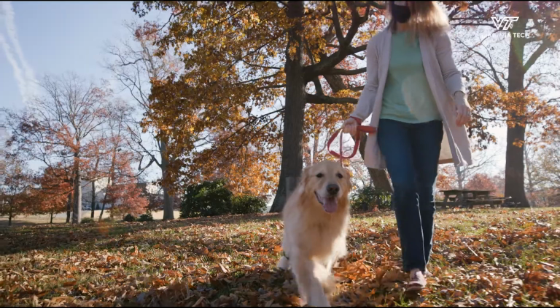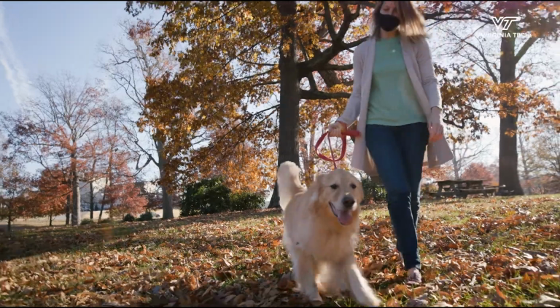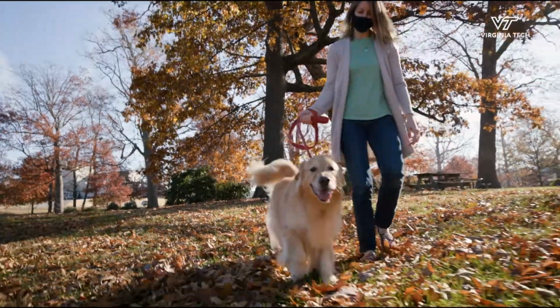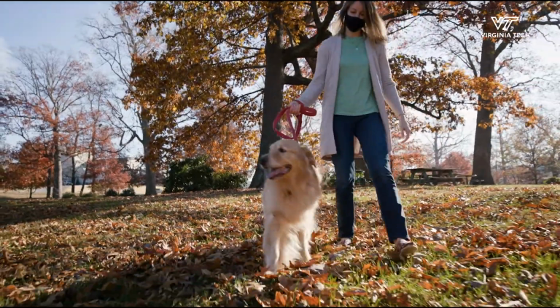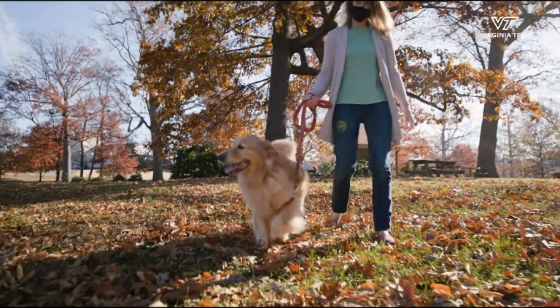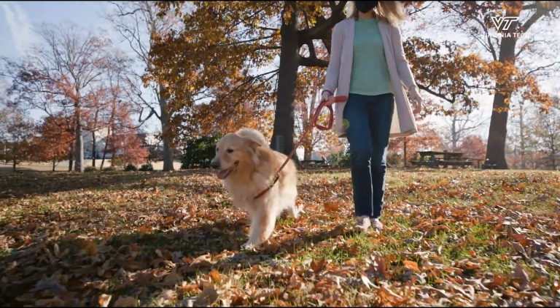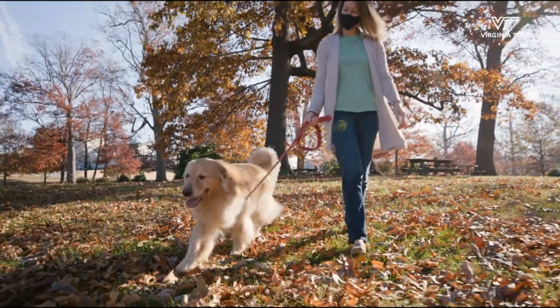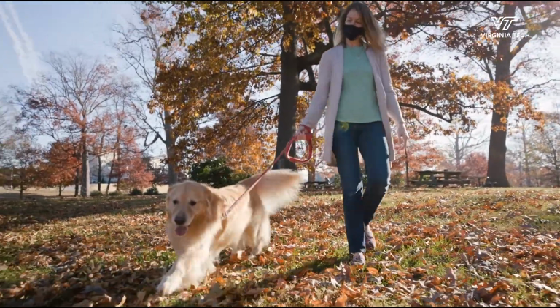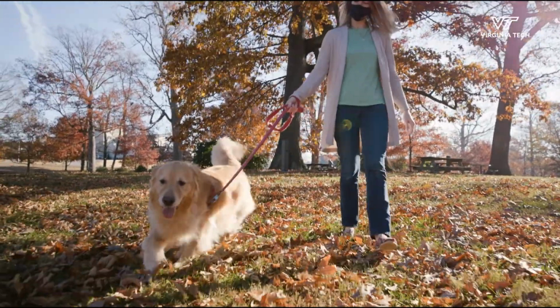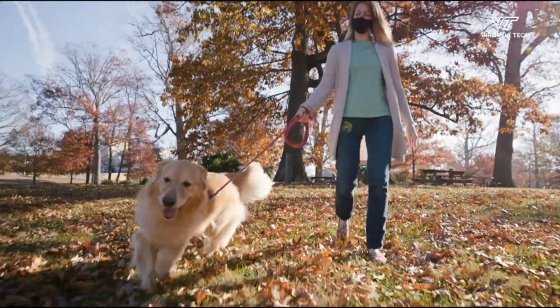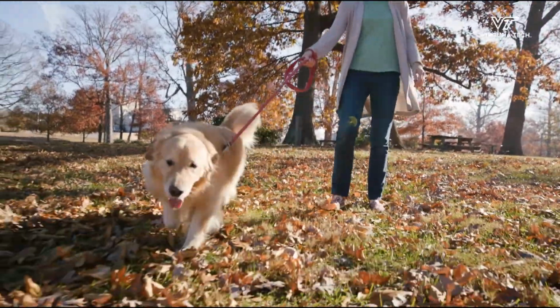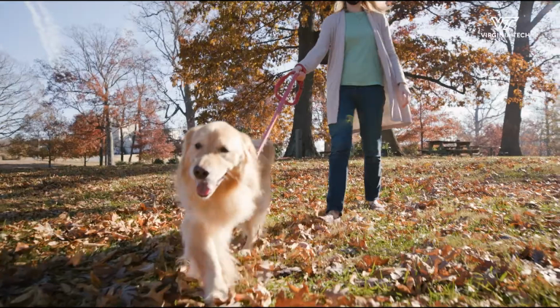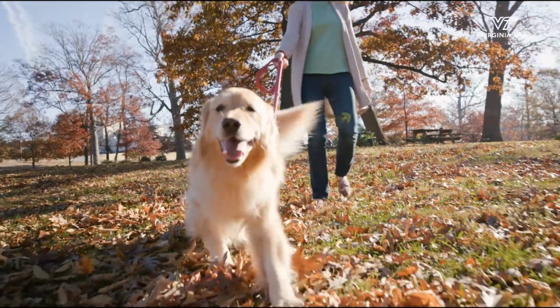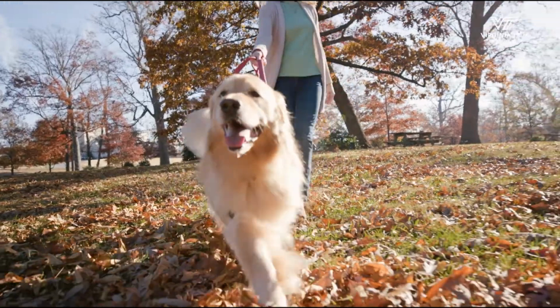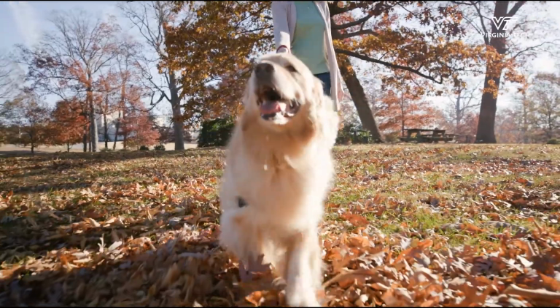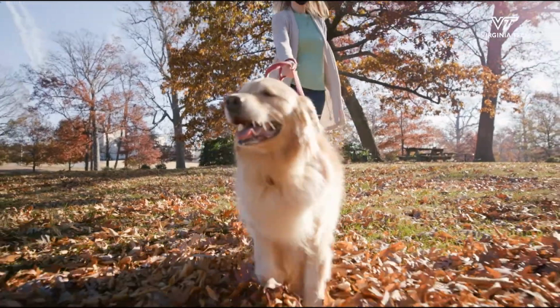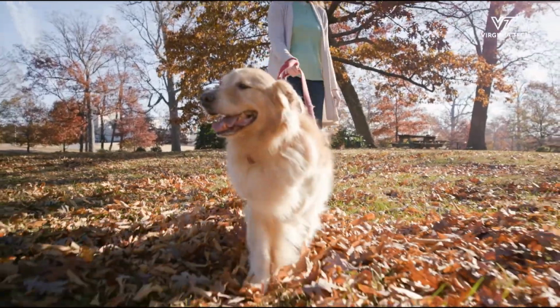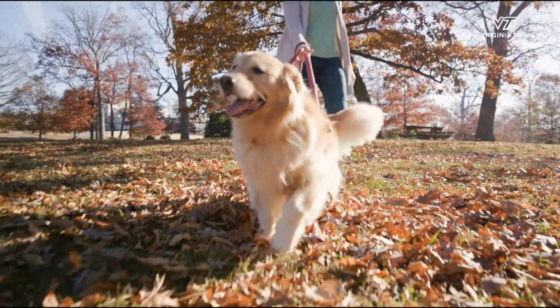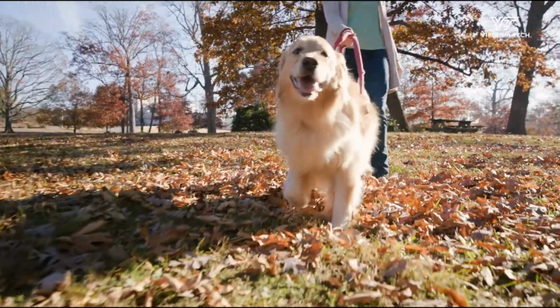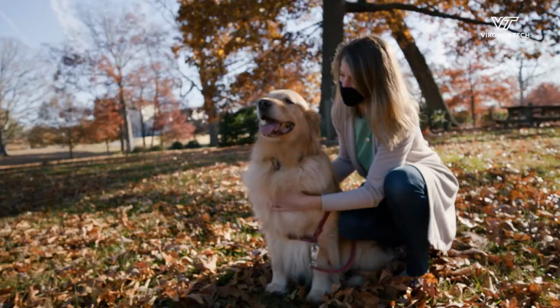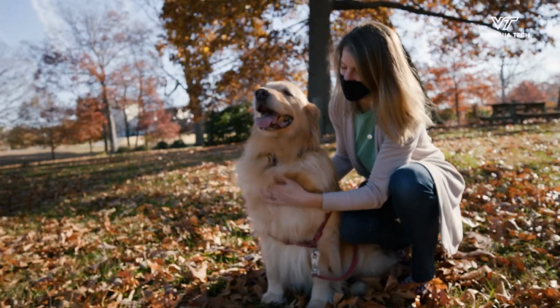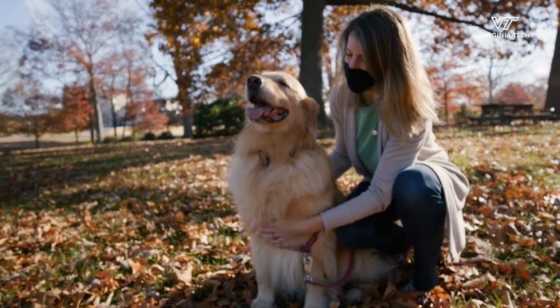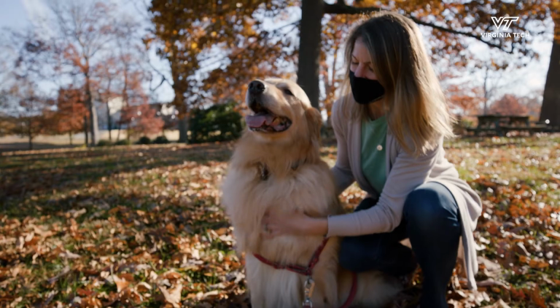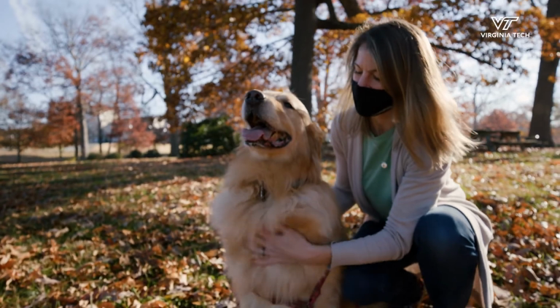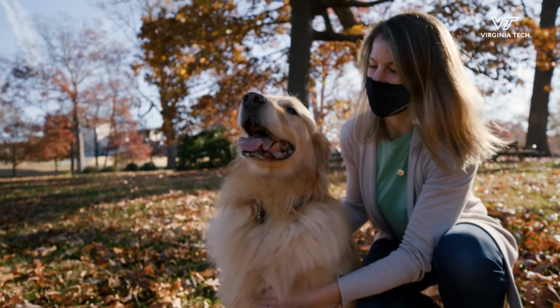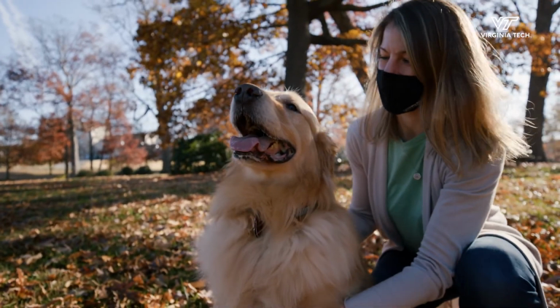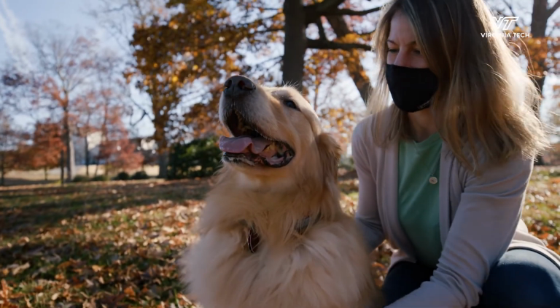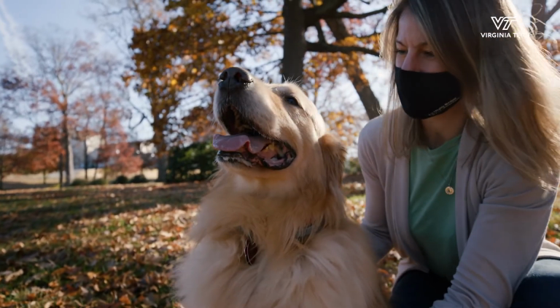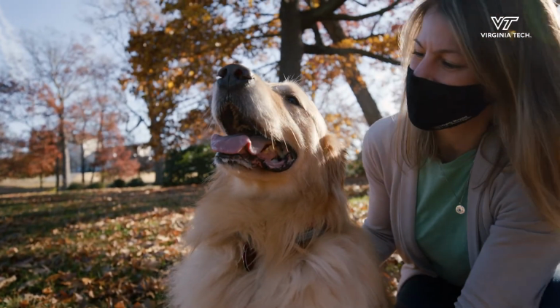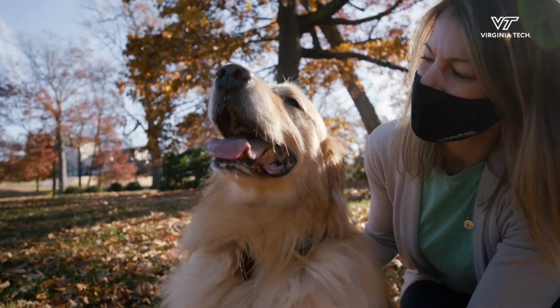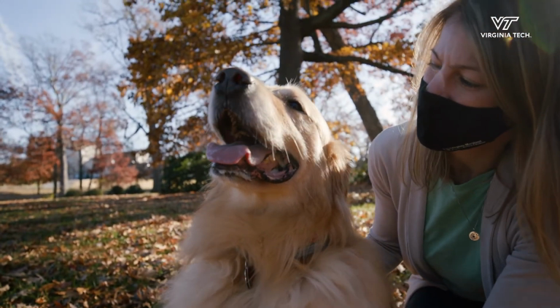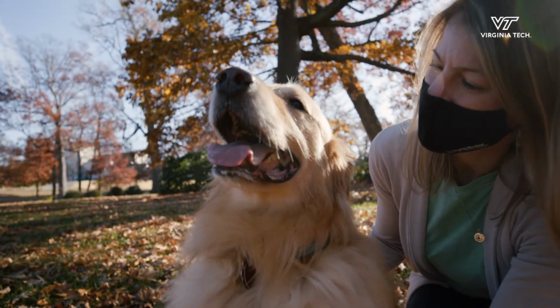Large B-cell lymphoma is one of the most common cancers in dogs. The disease often appears suddenly, and without treatment, it progresses quickly. Even with the best current treatments, dogs with this type of cancer often don't survive more than a year.